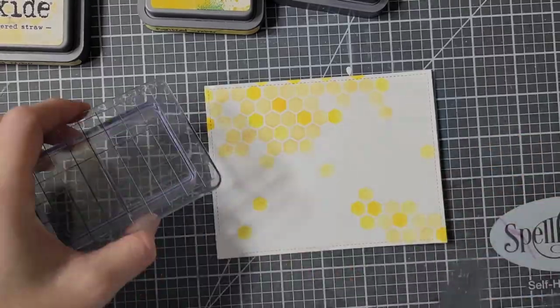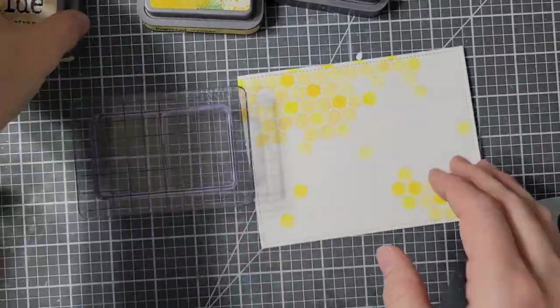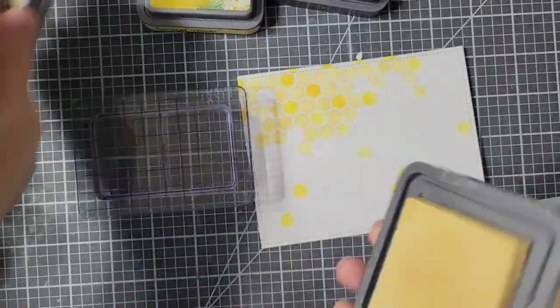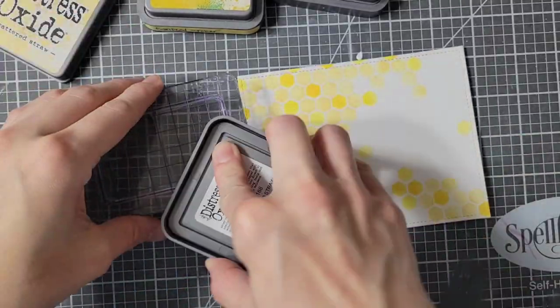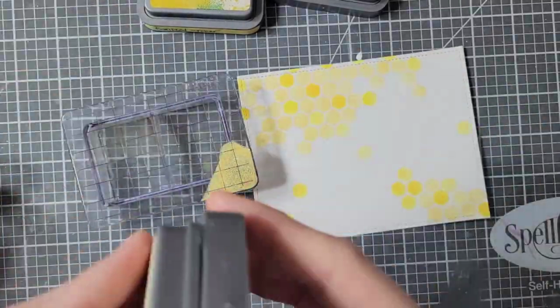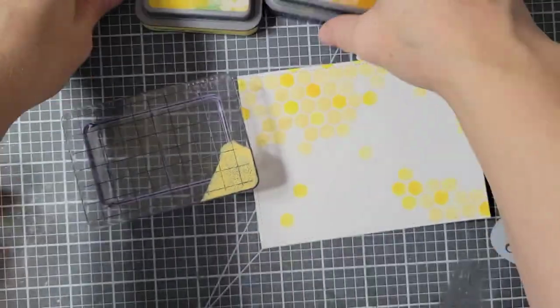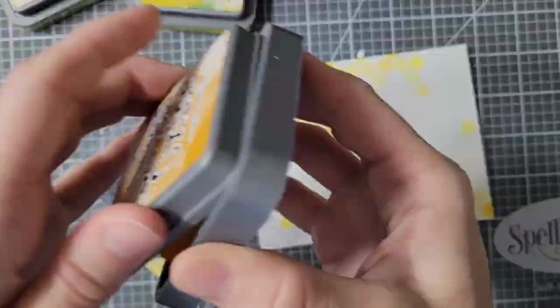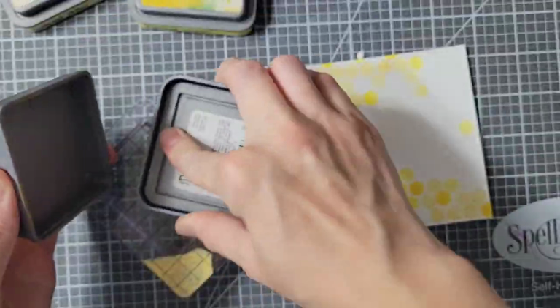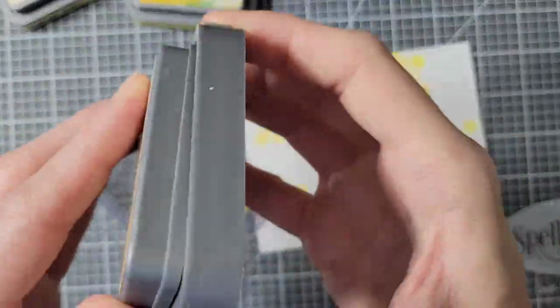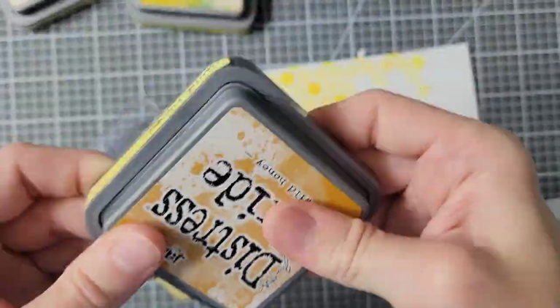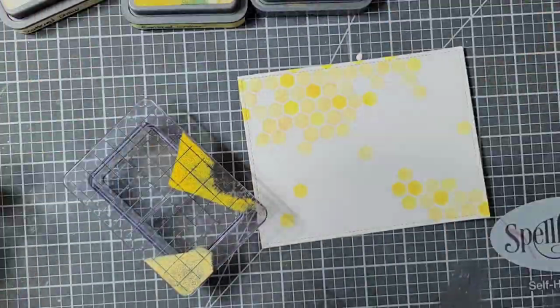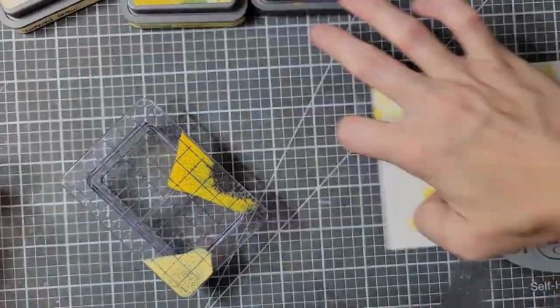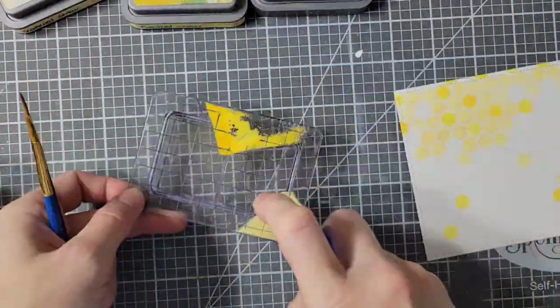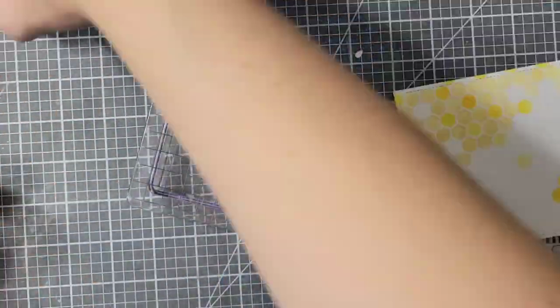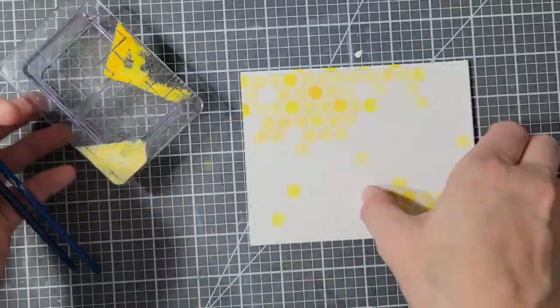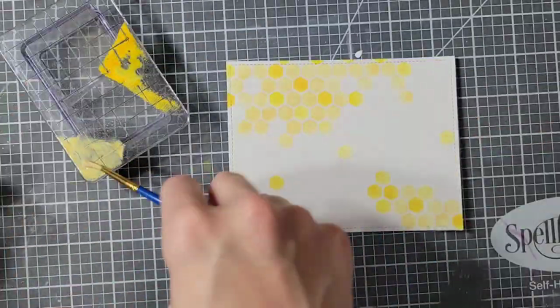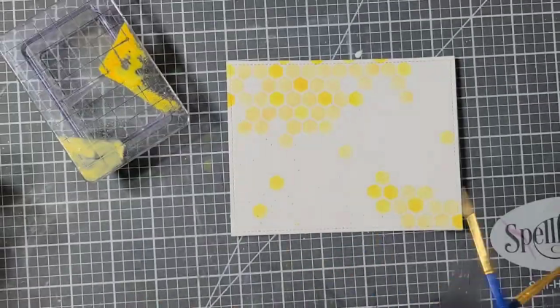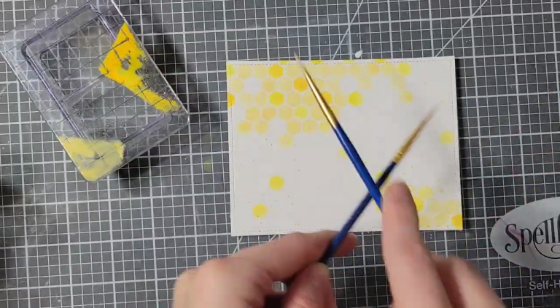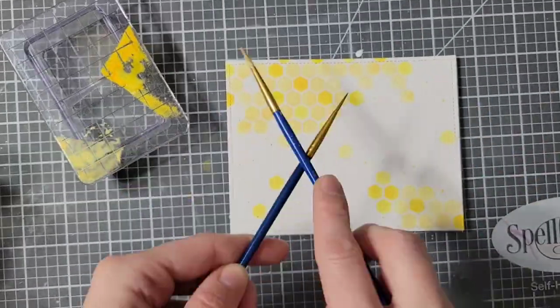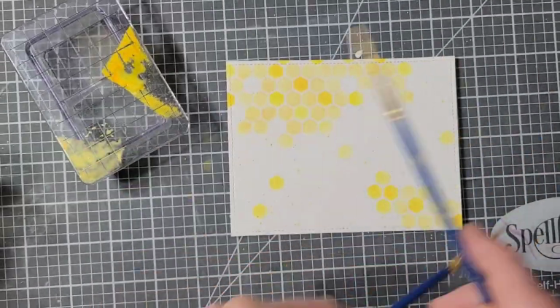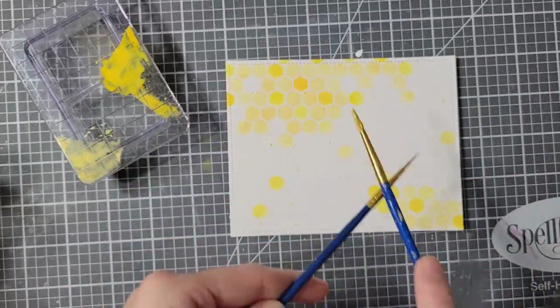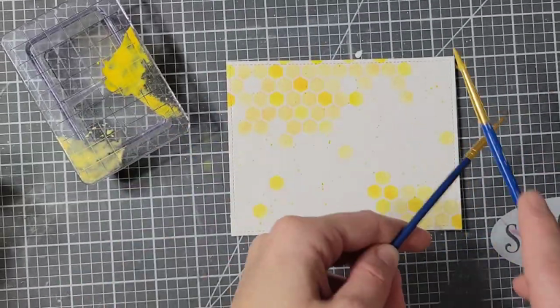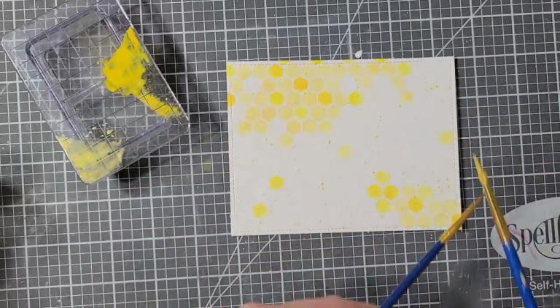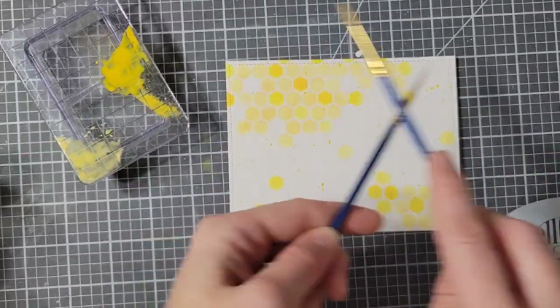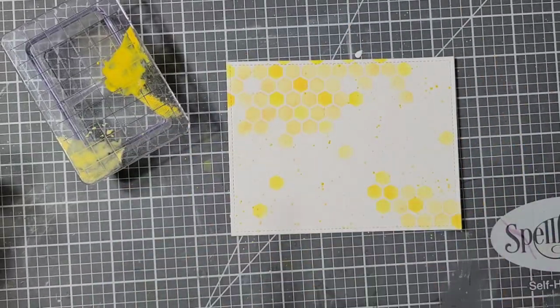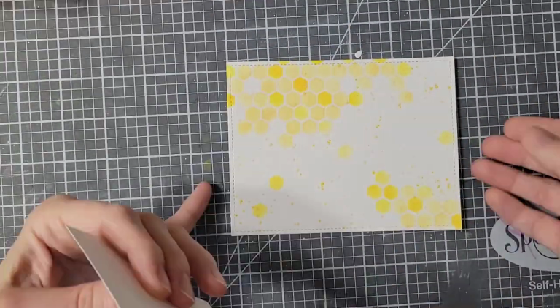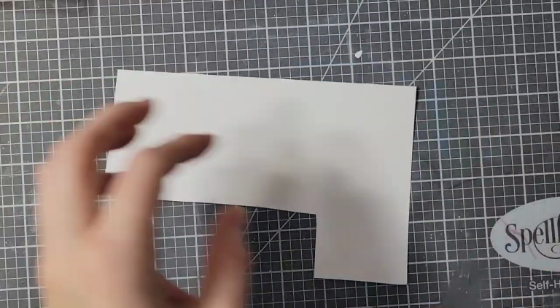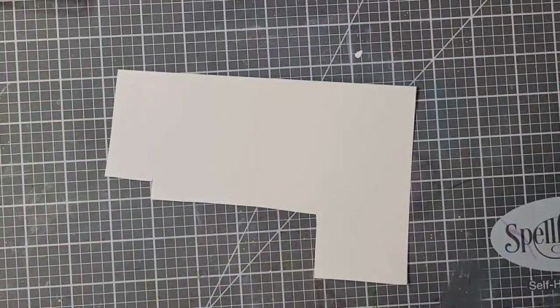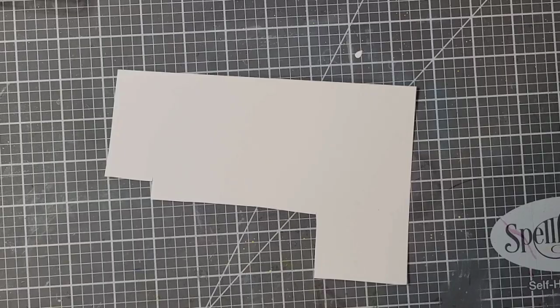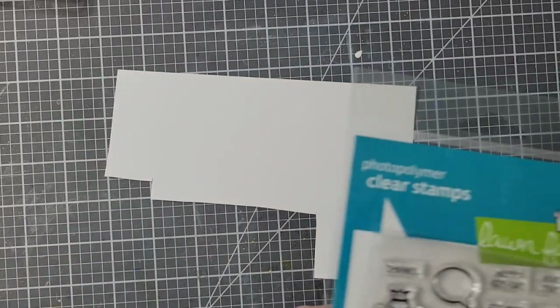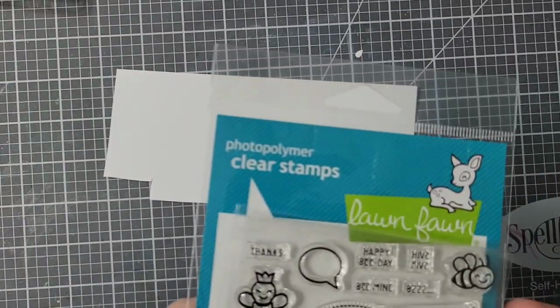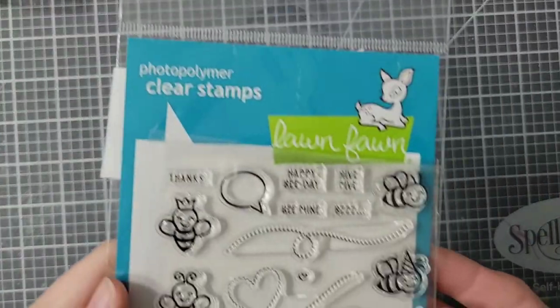Now that I'm done with my stenciling, I am going to take my lightest and my darkest shade of distress inks, water them down, and then splatter my background. This is just adding a little bit of additional interest.